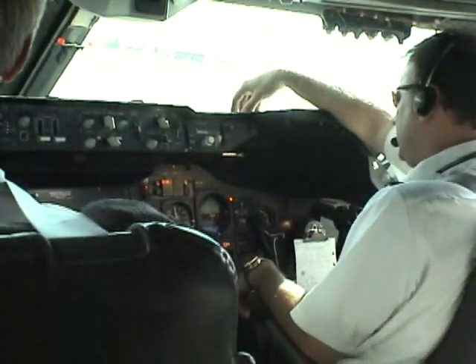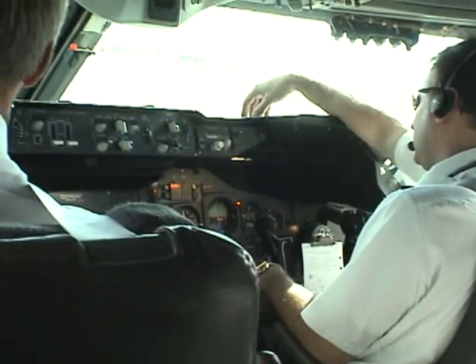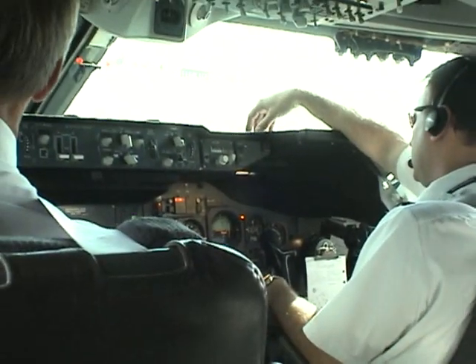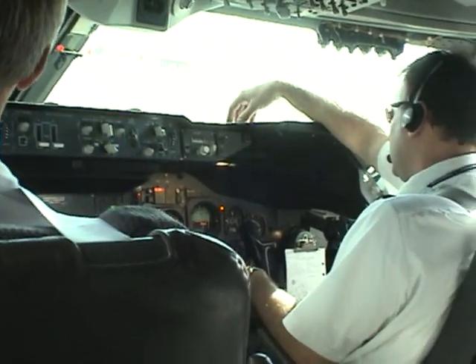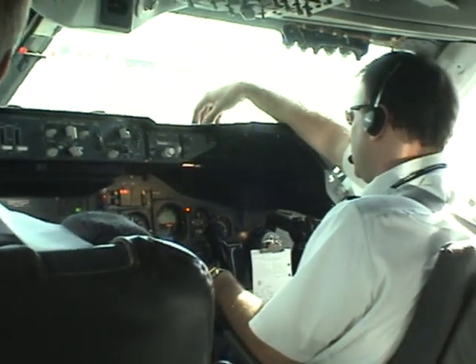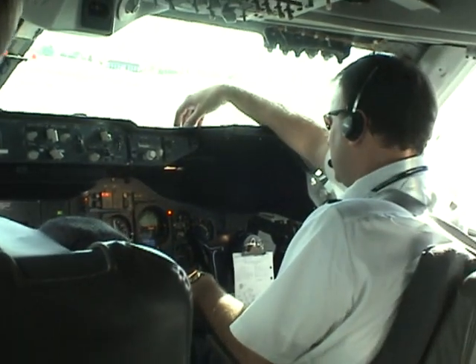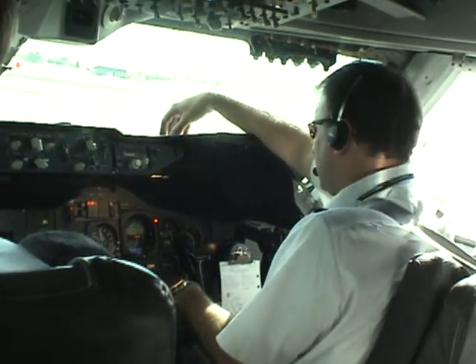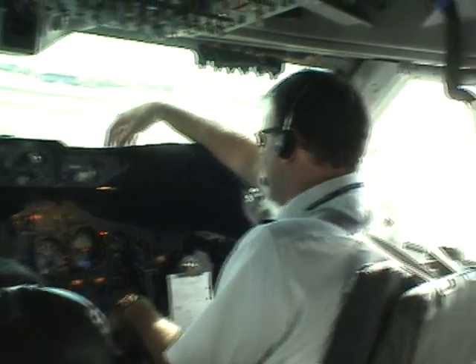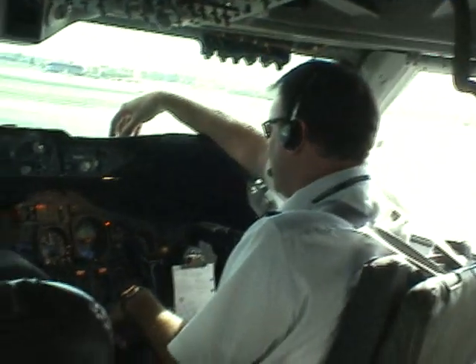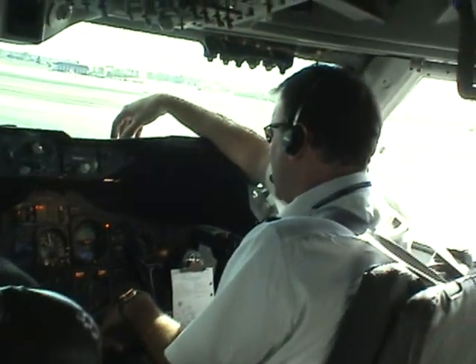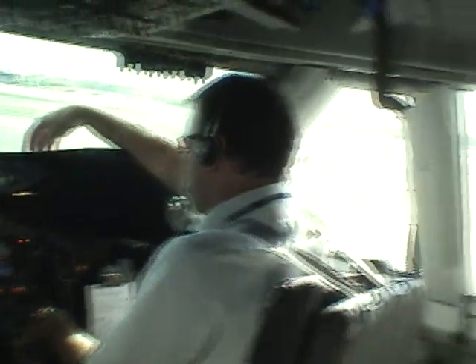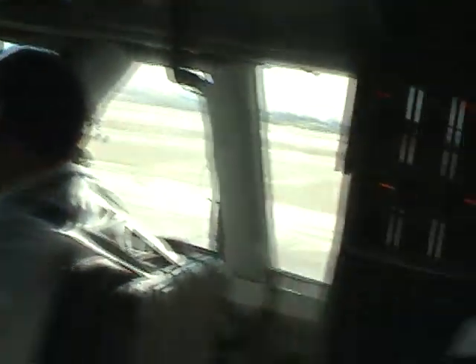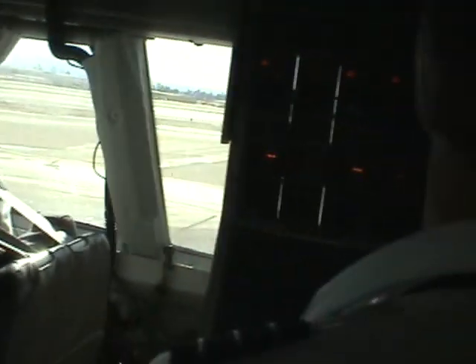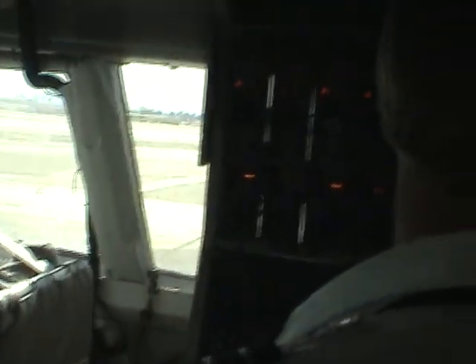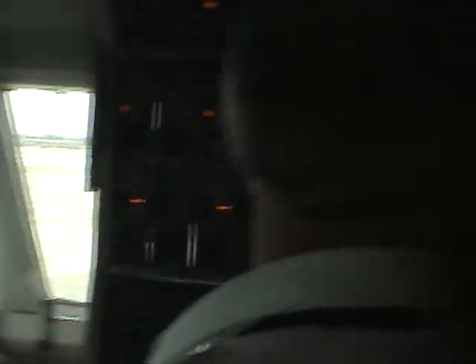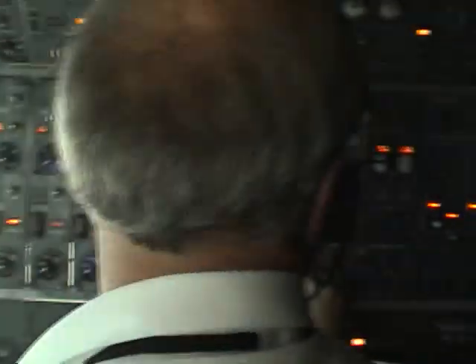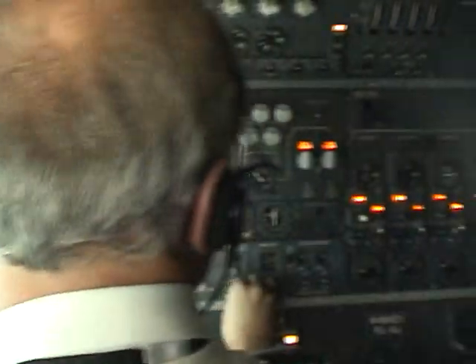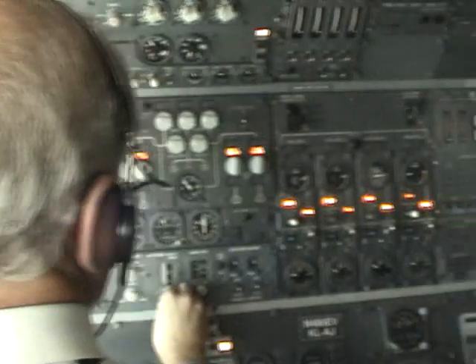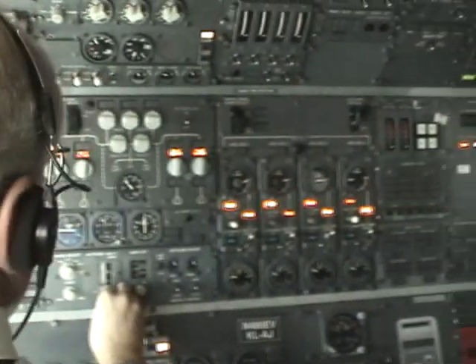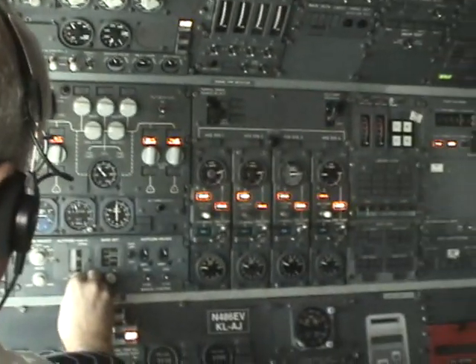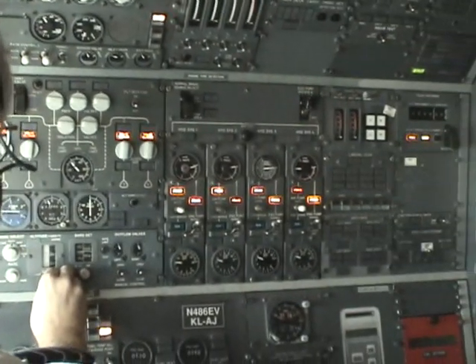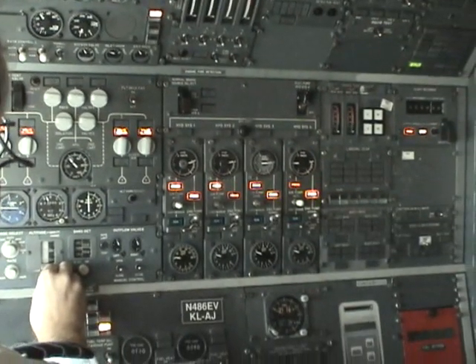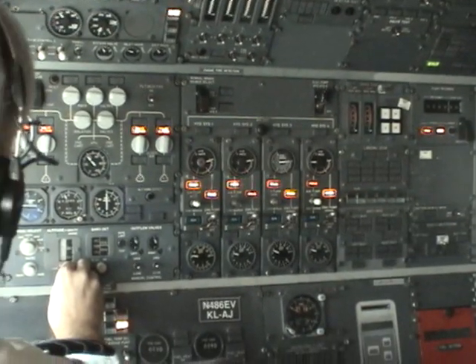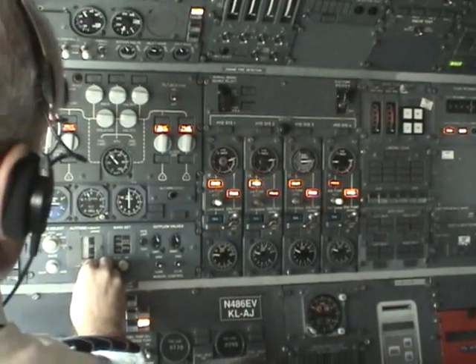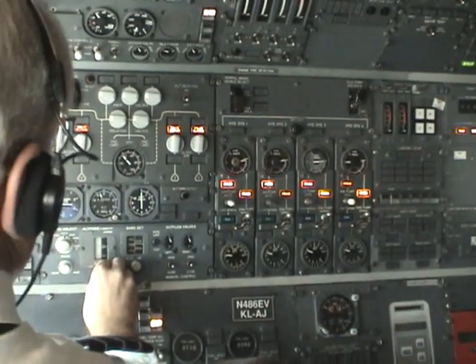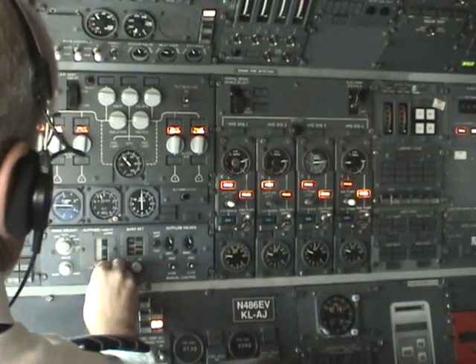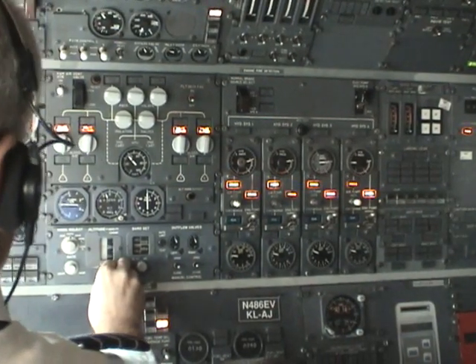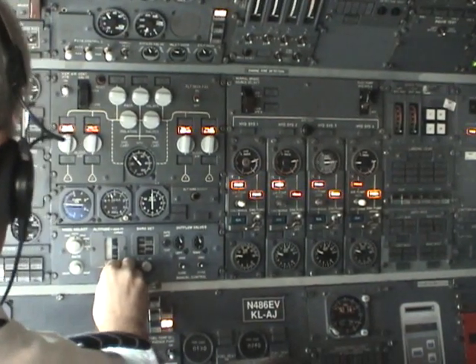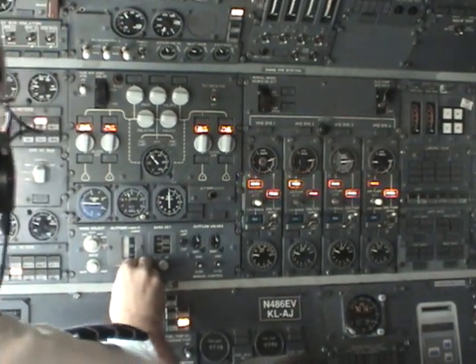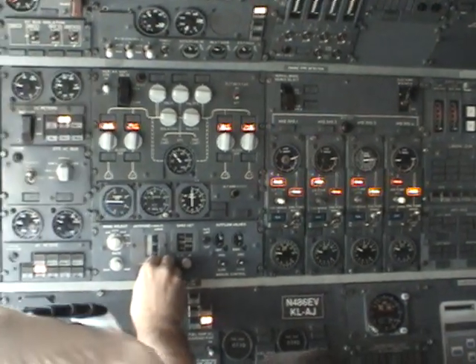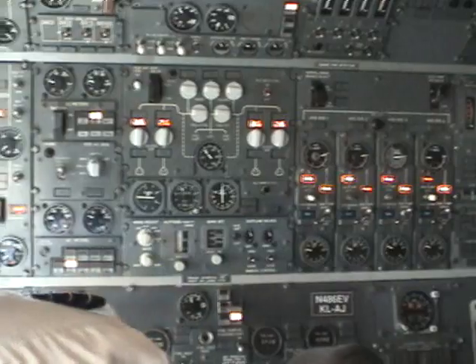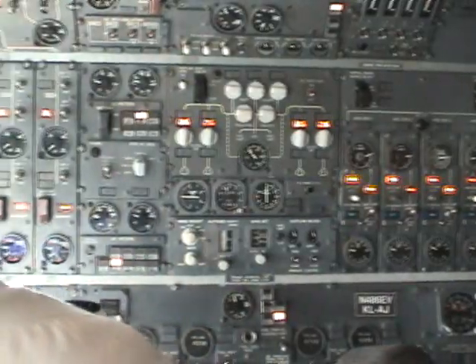Altimeters. 3002 and I'm showing a zero. 1,000. 3002 and 950 feet. And 3002 and 950 feet.